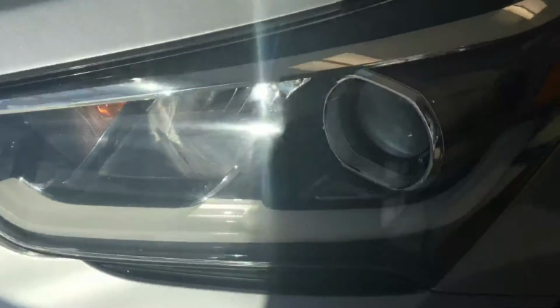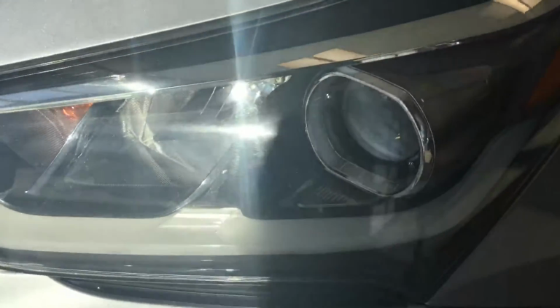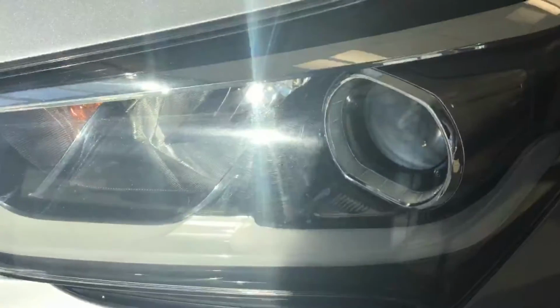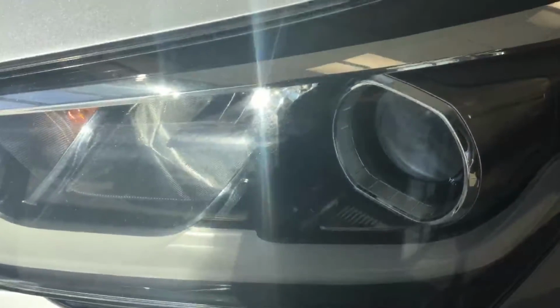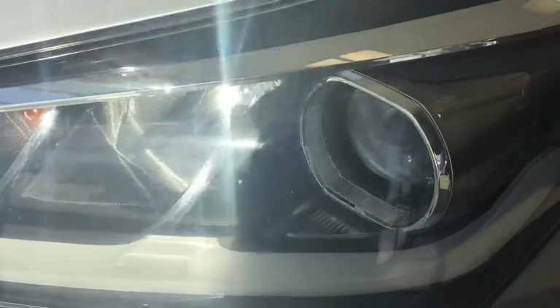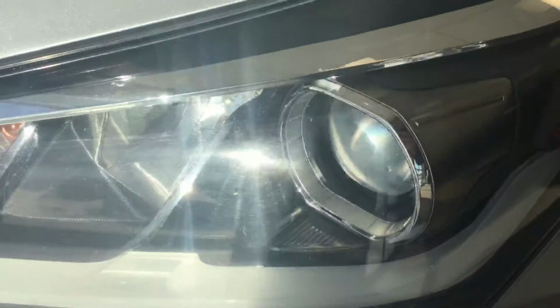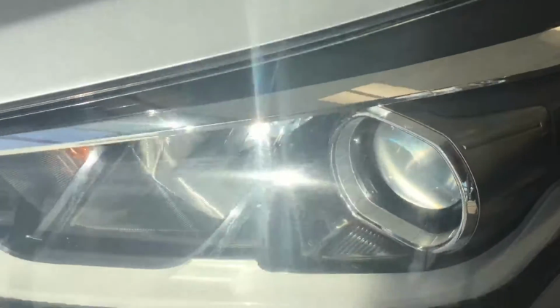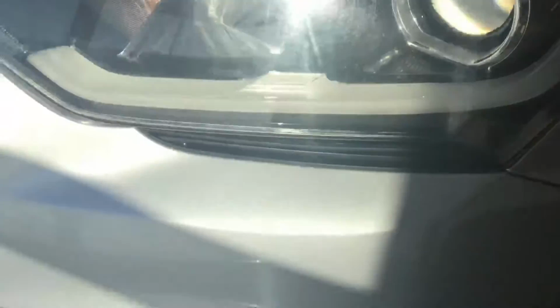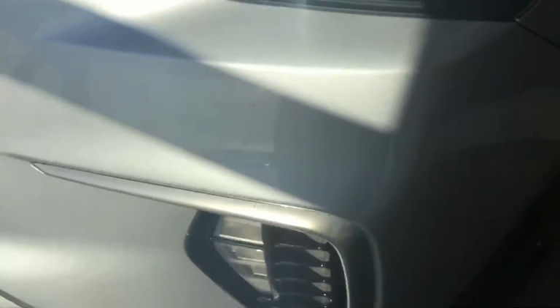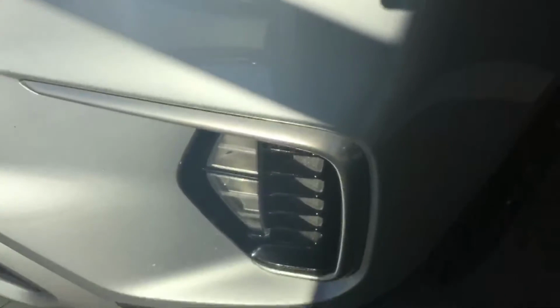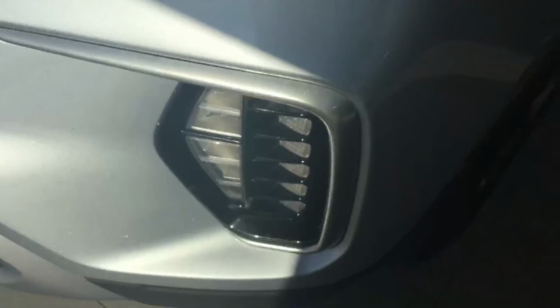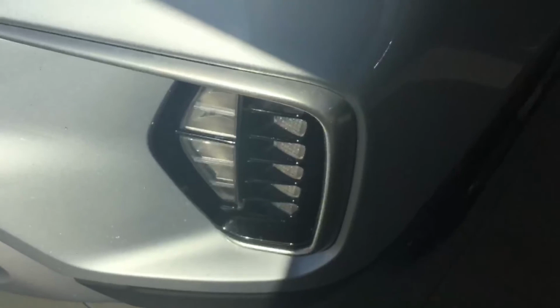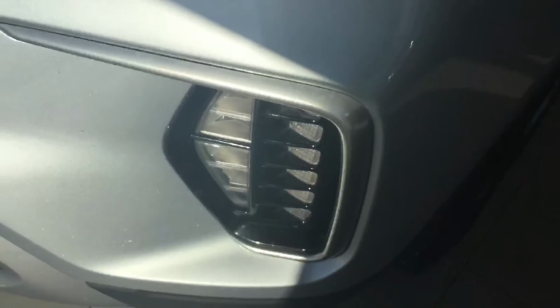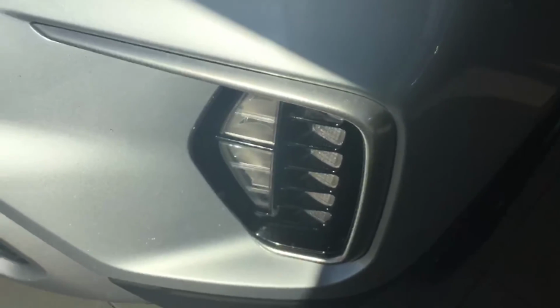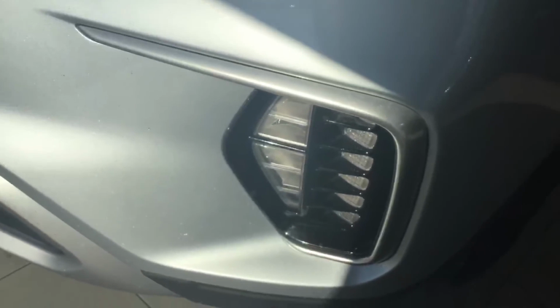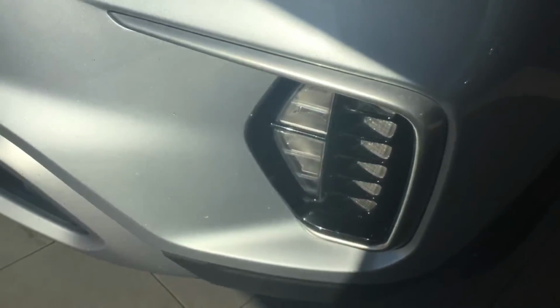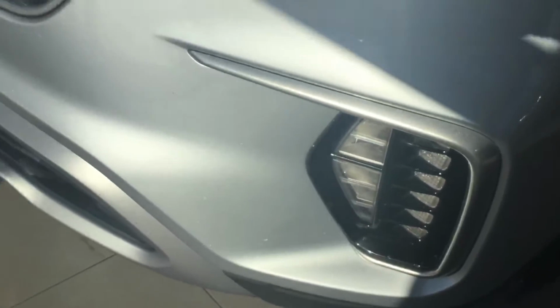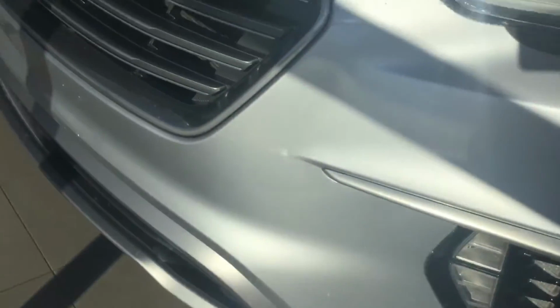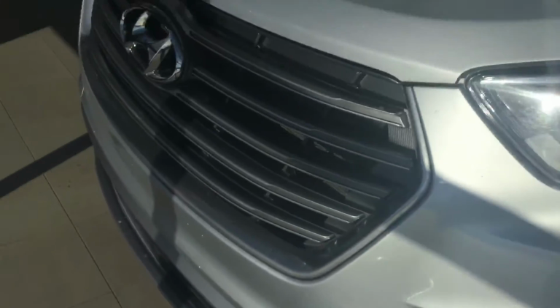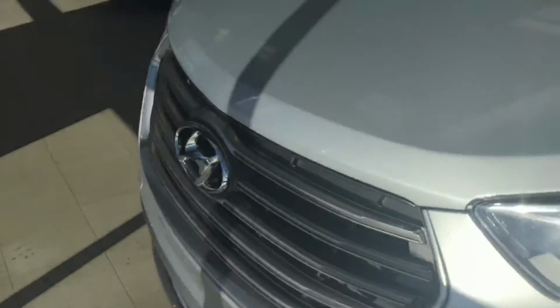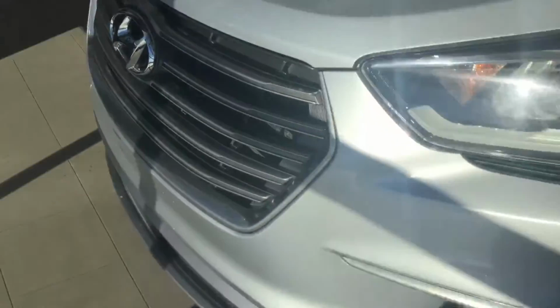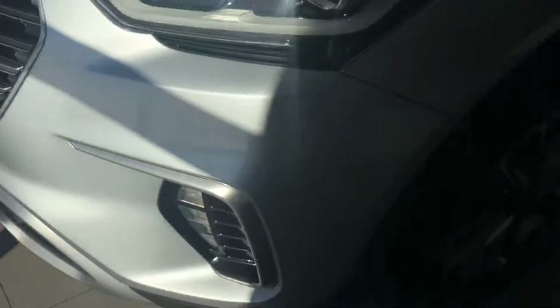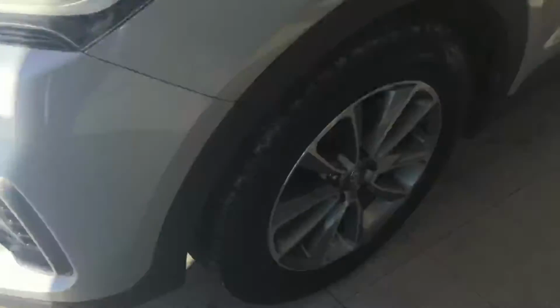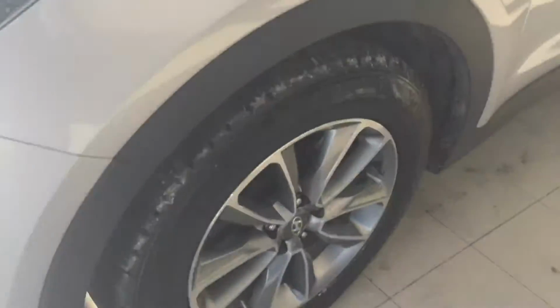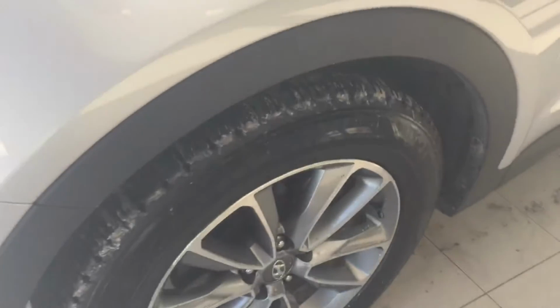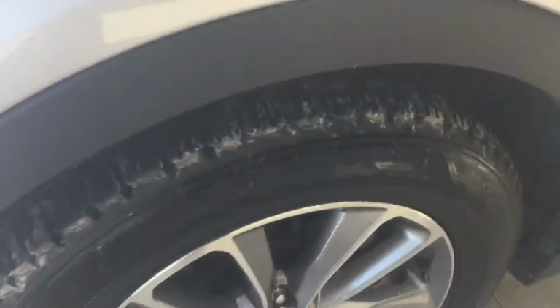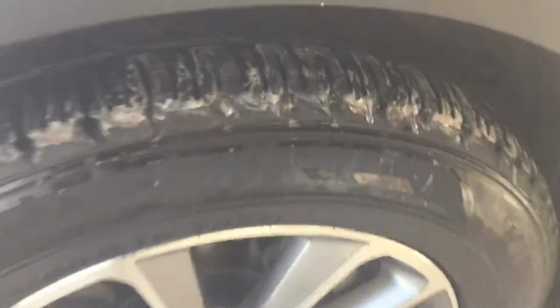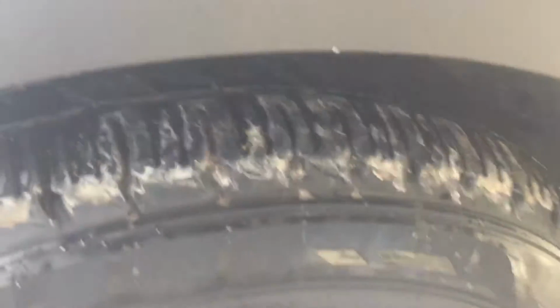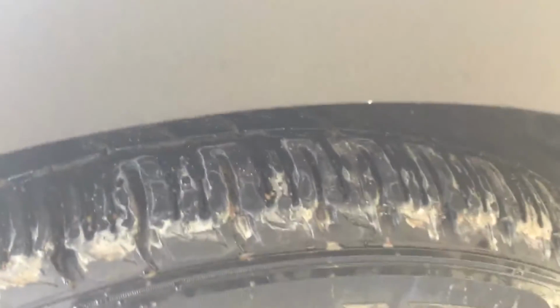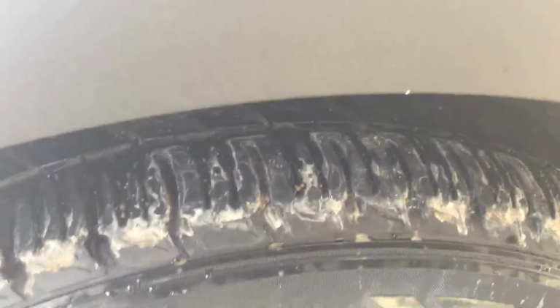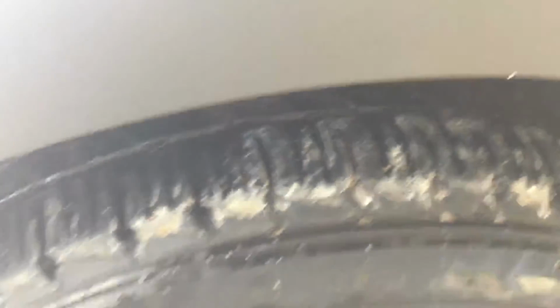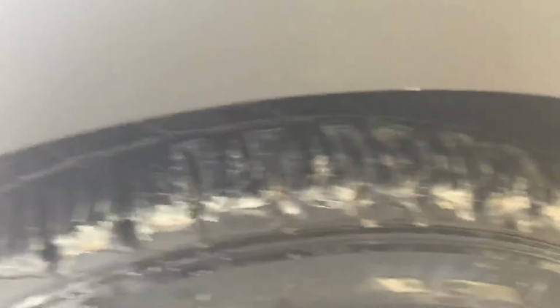You've got your bright projector style lights as well as your daytime running lights, which are also LEDs. There's also plenty of grip left on these all season tires for you.